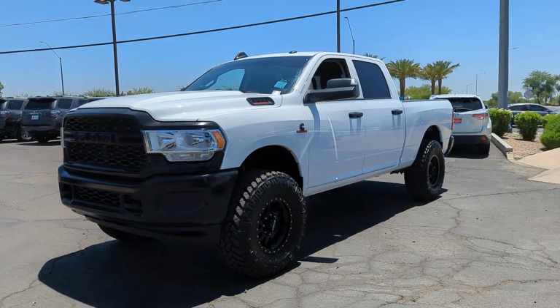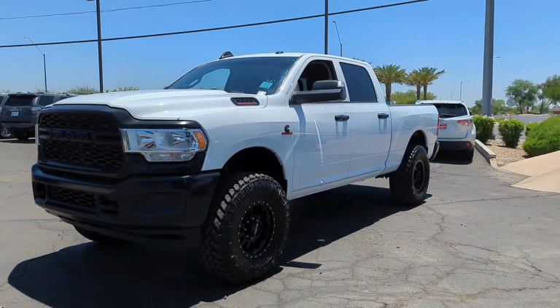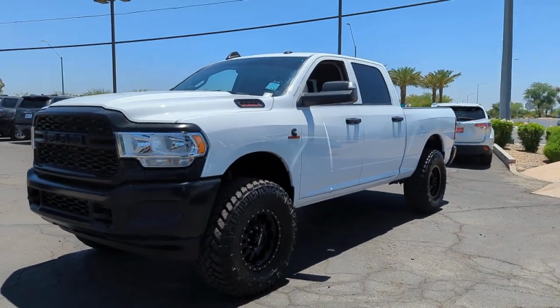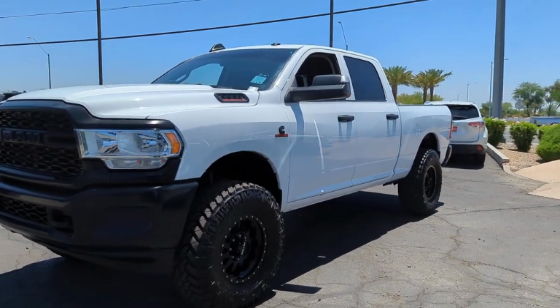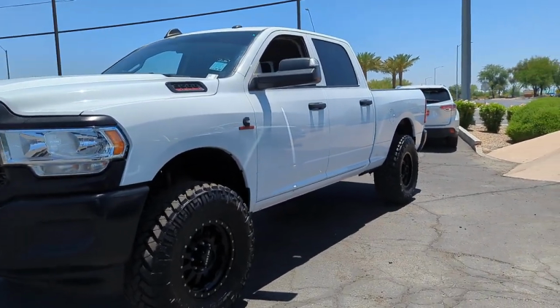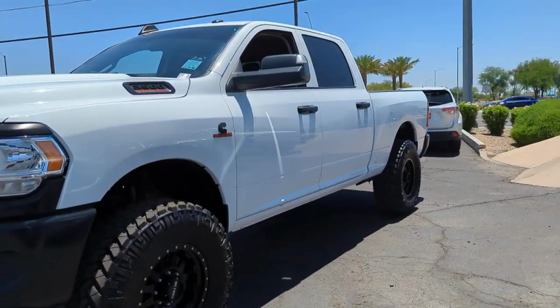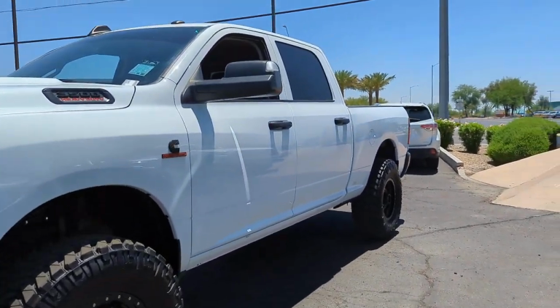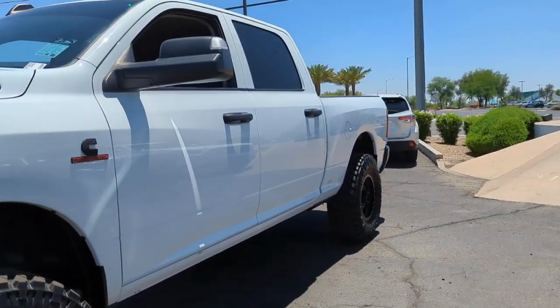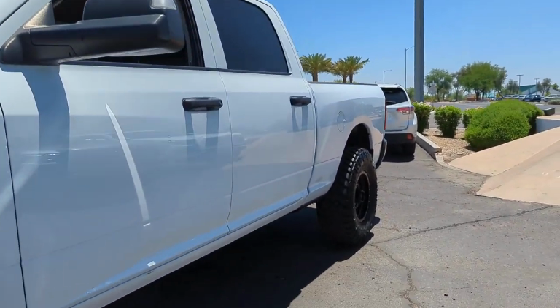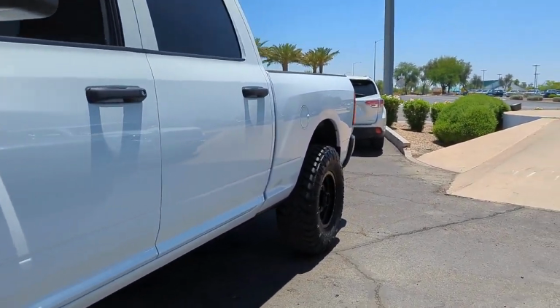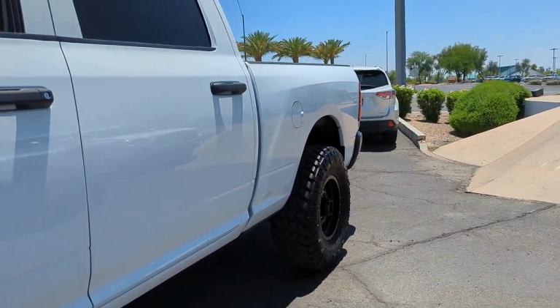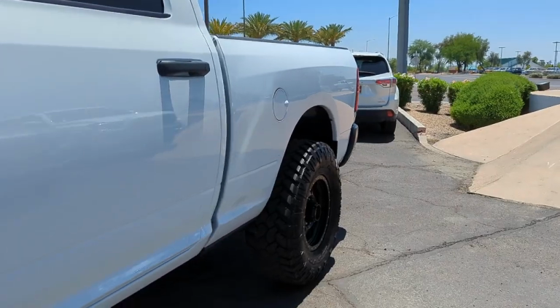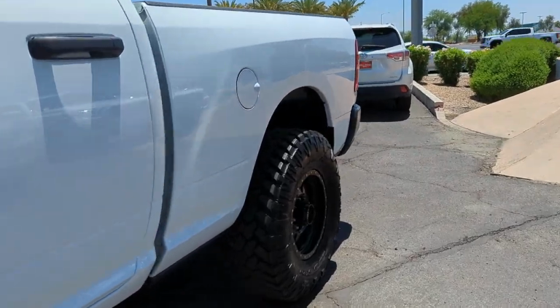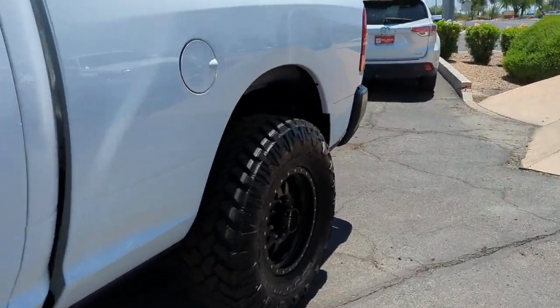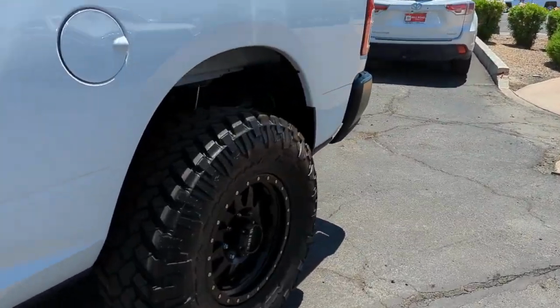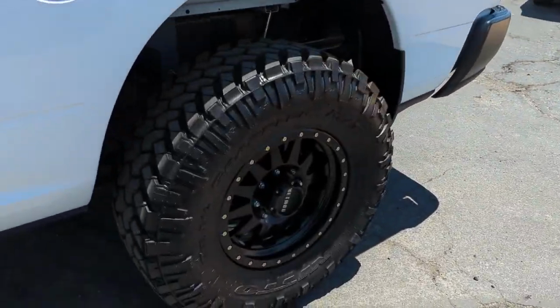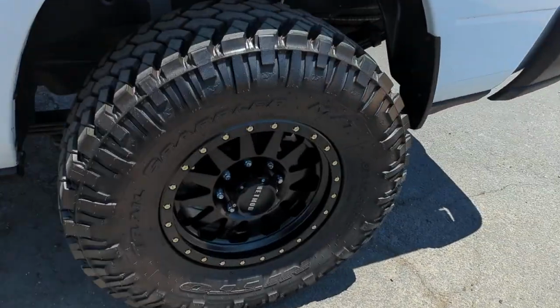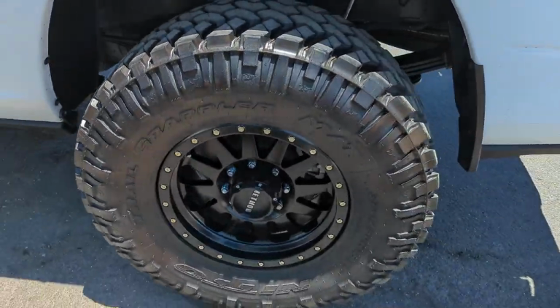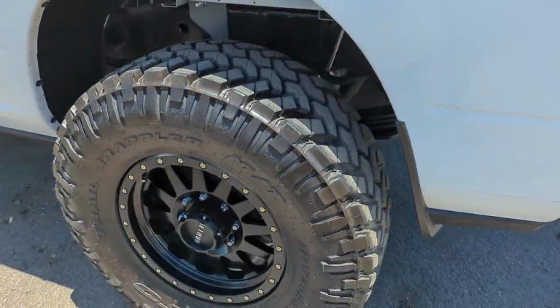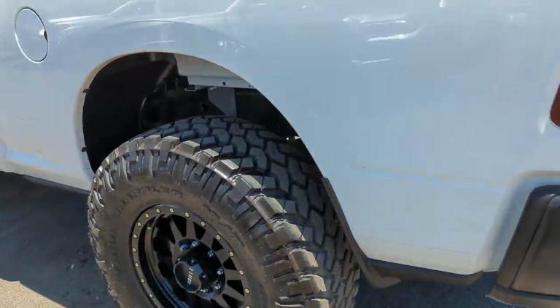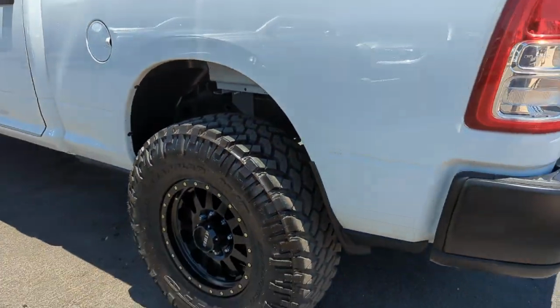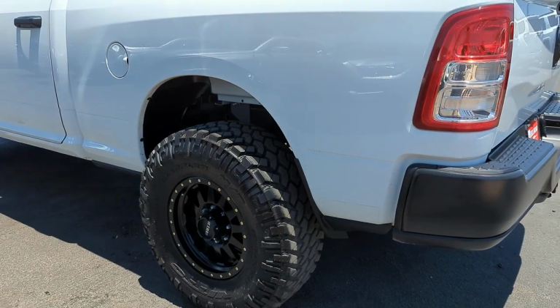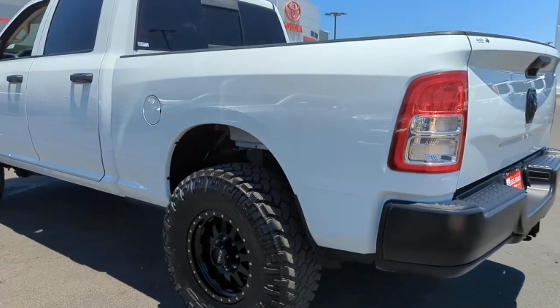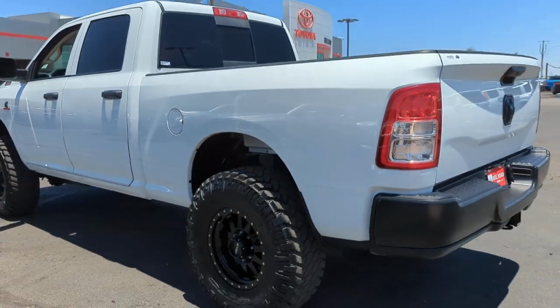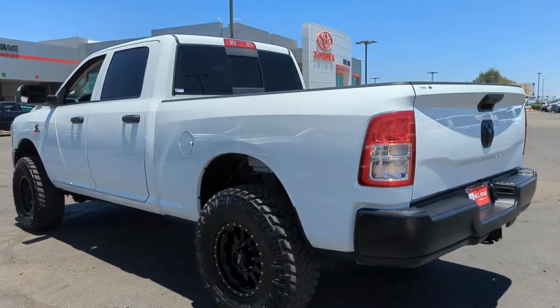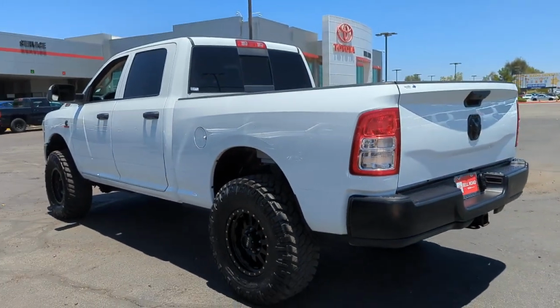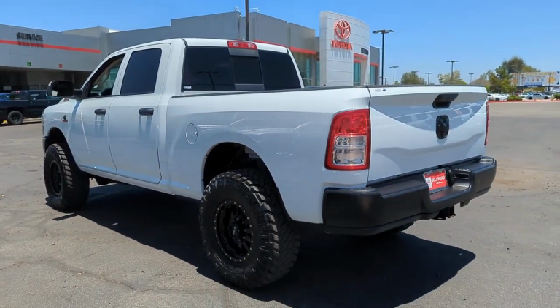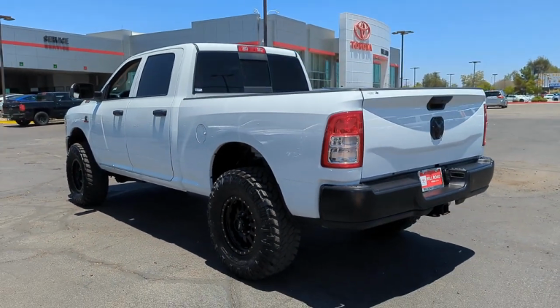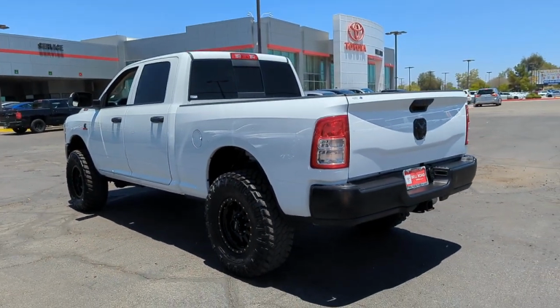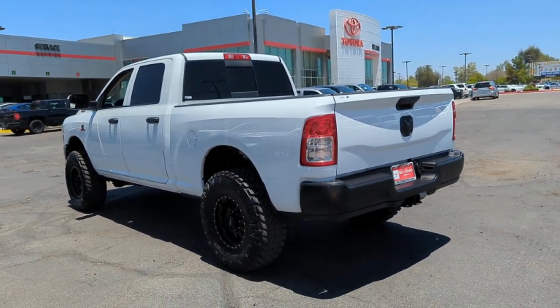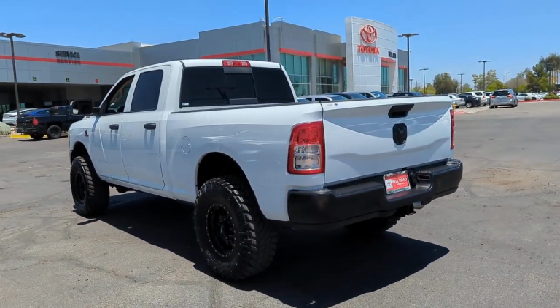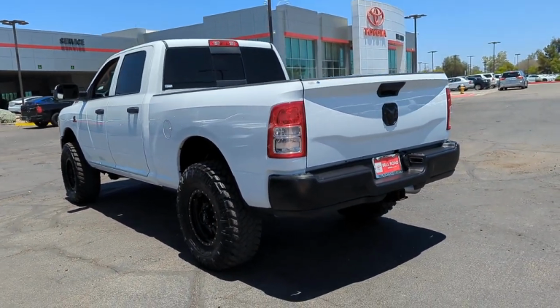Get into the 2020 Ram 3500. With less than 15,000 miles on the odometer, this vehicle stands out from the rest. Treat yourself to a test drive today. Our staff will toss you the keys and give you an outstanding customer experience.